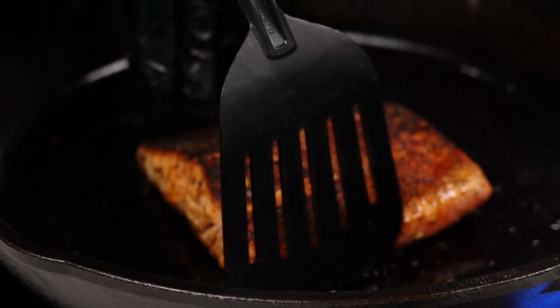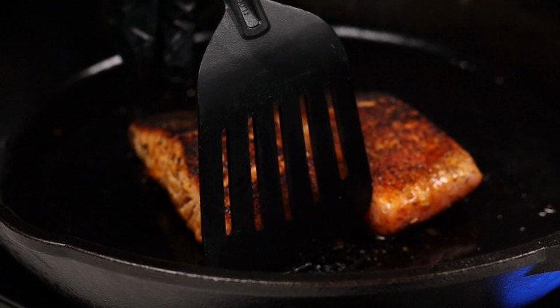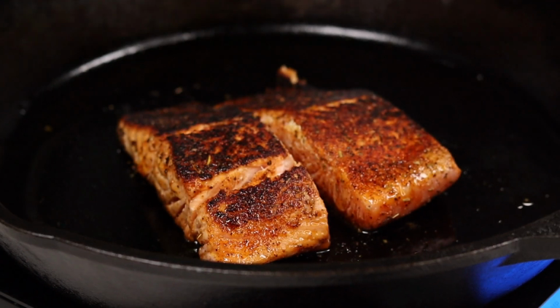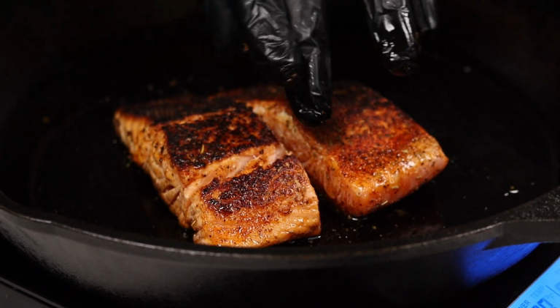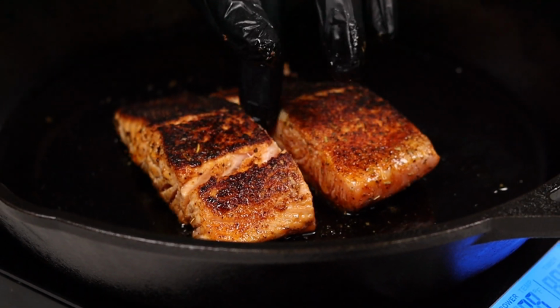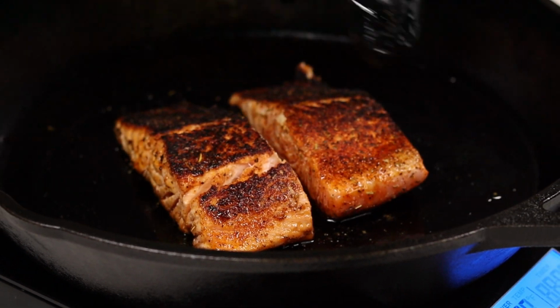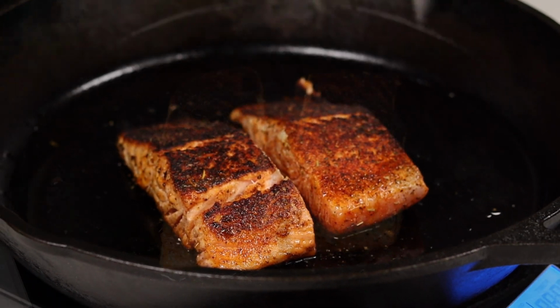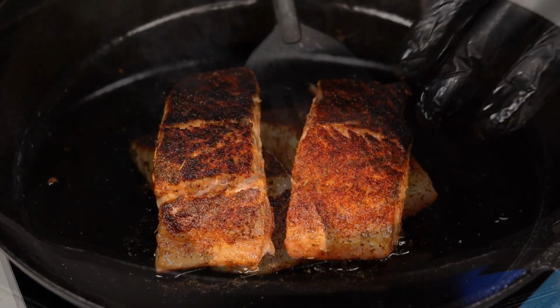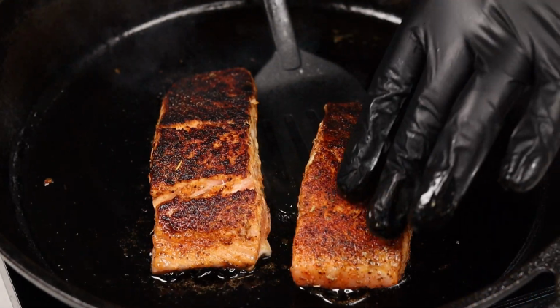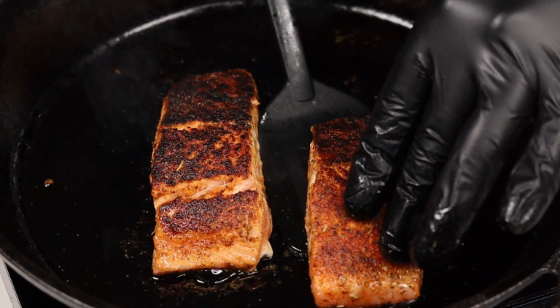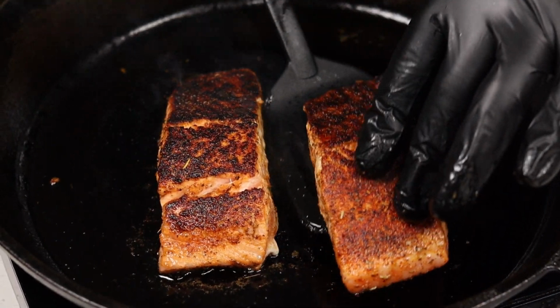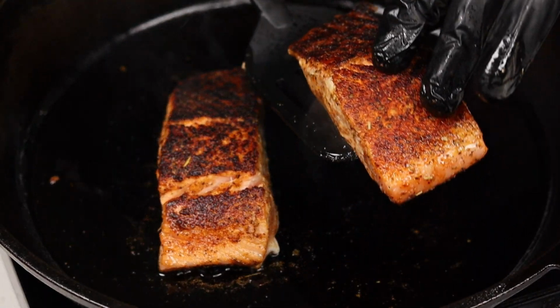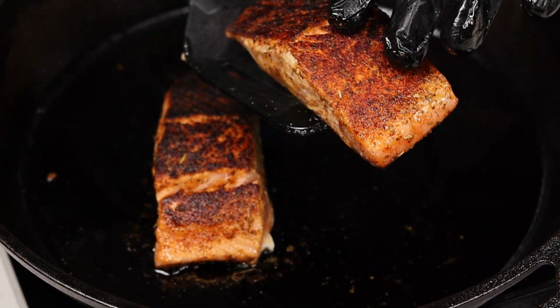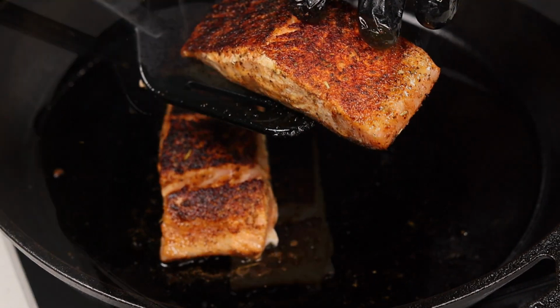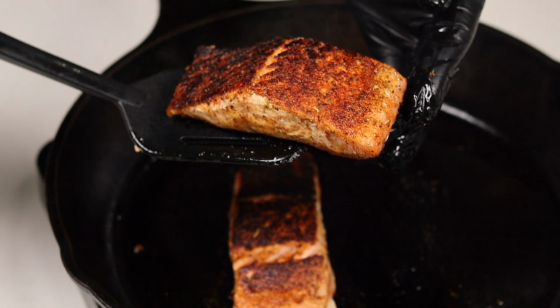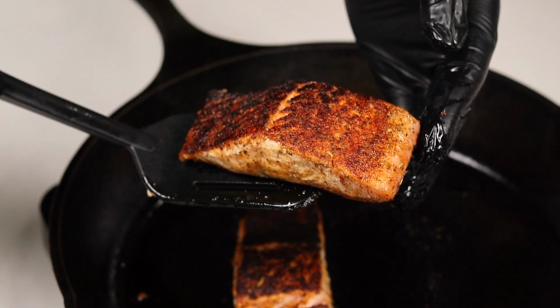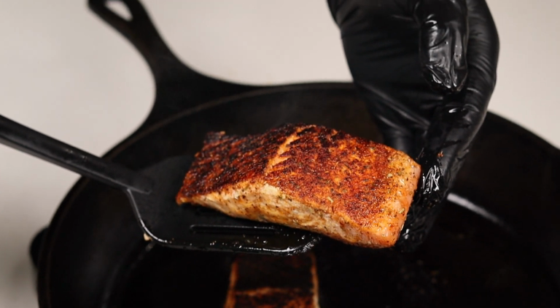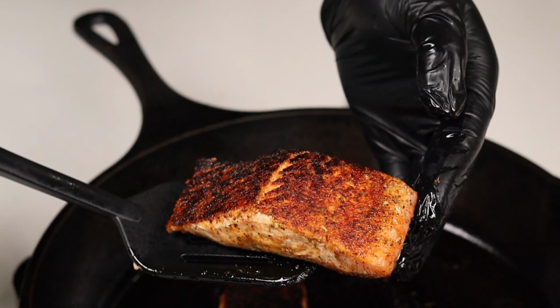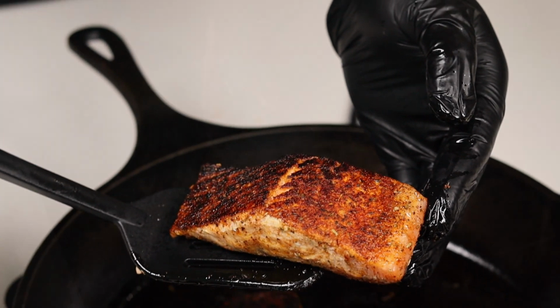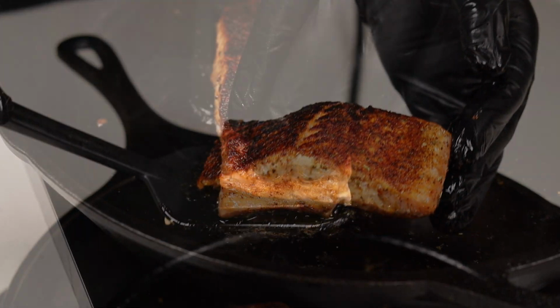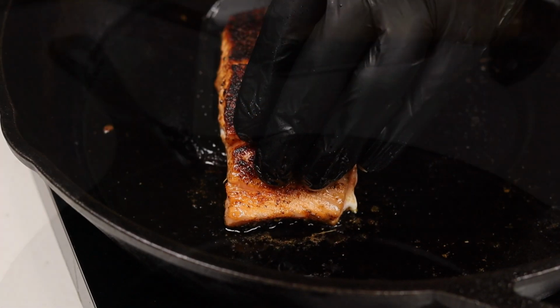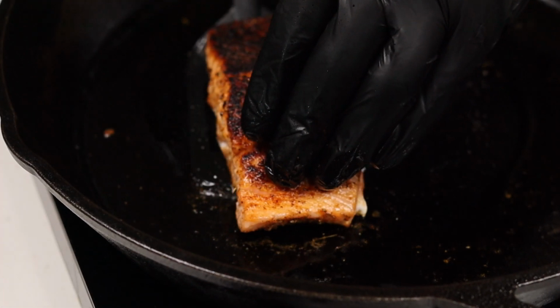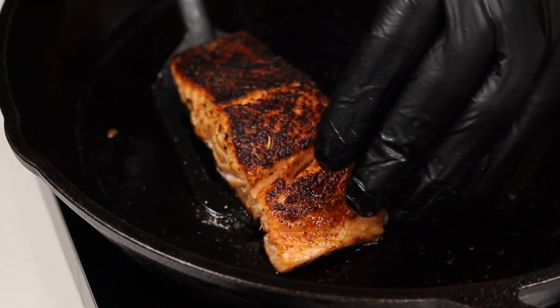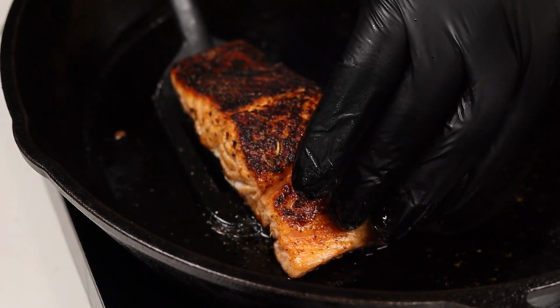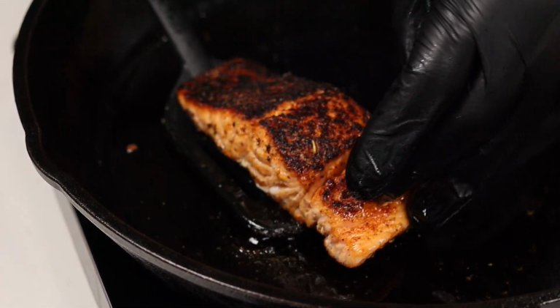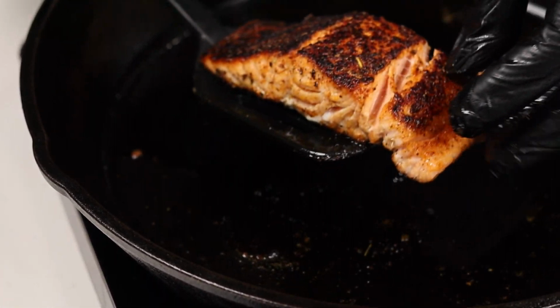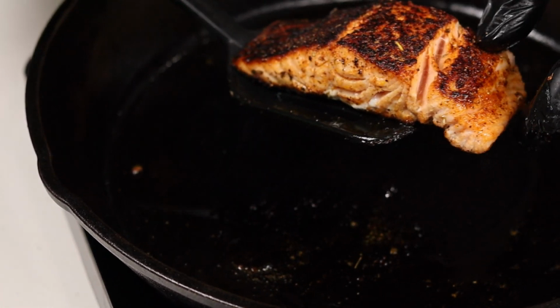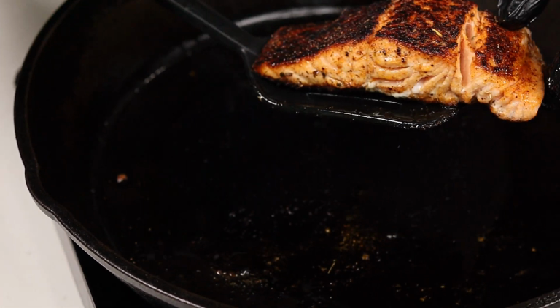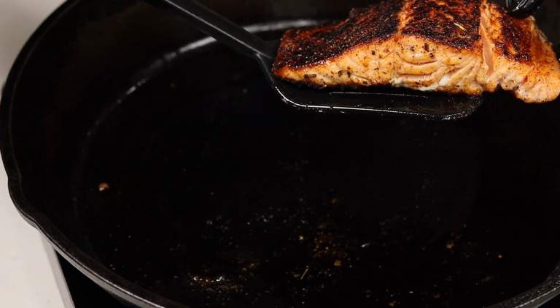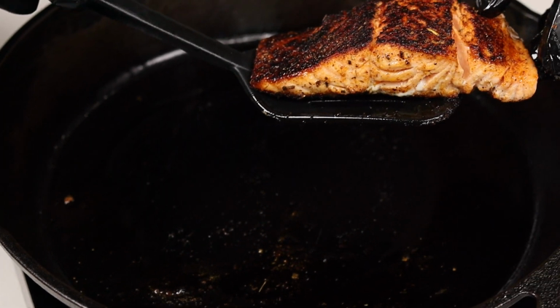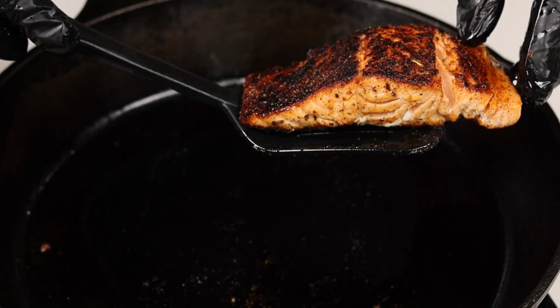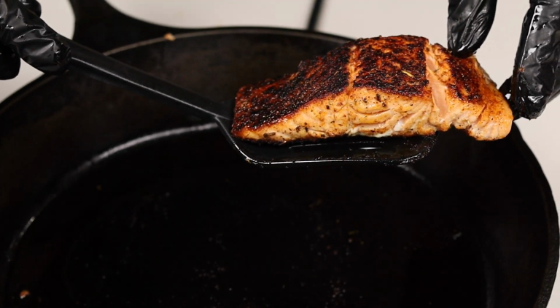Remove it from the heat. If yours are a little undercooked, maybe your salmon's a little bit thick, you could toss it in the oven for a couple of minutes until it's fully cooked. Moving on, in that same pan...